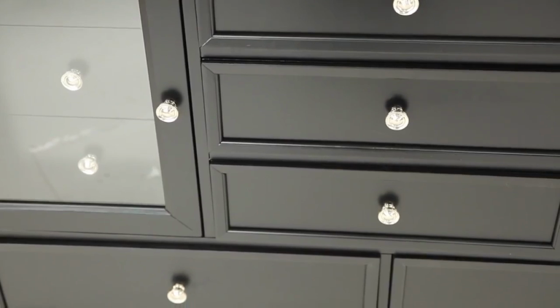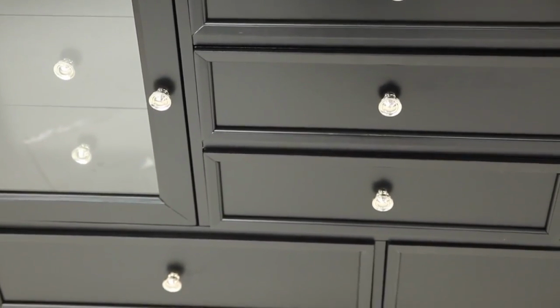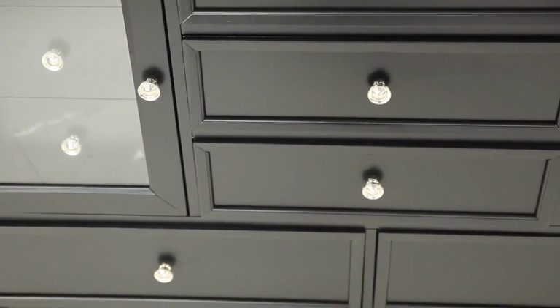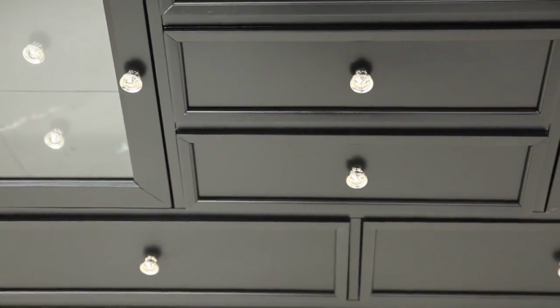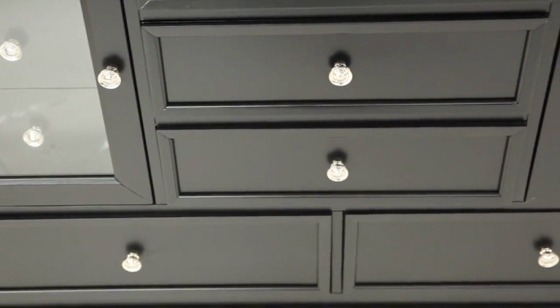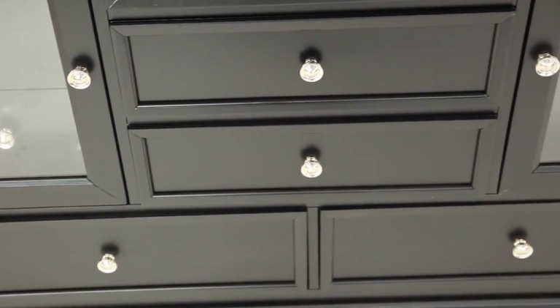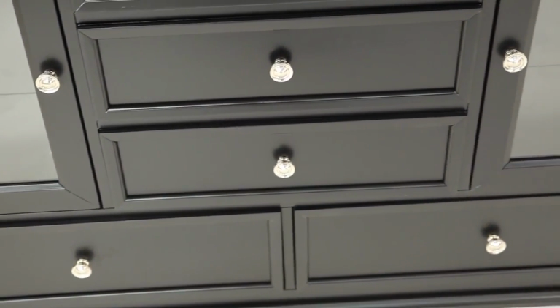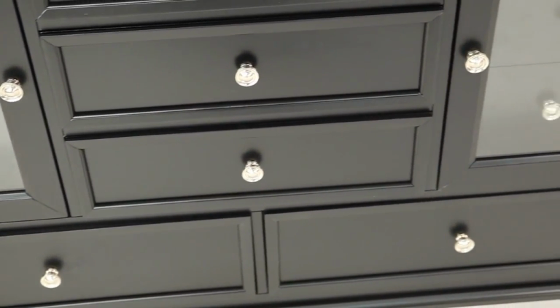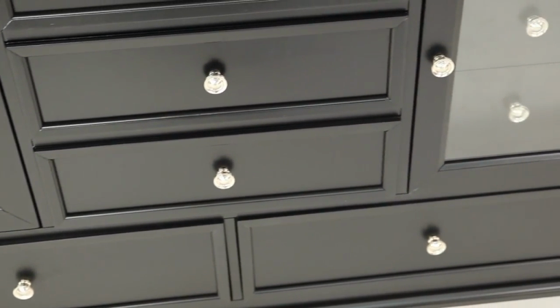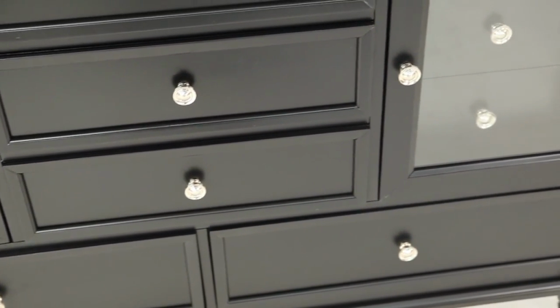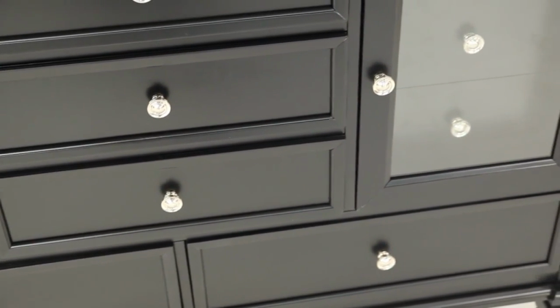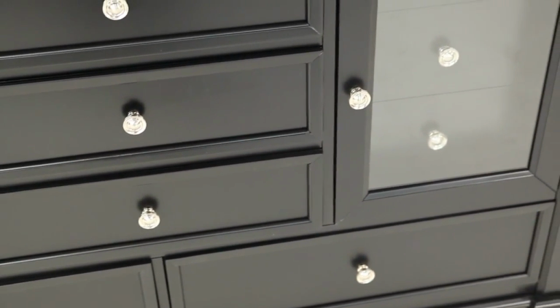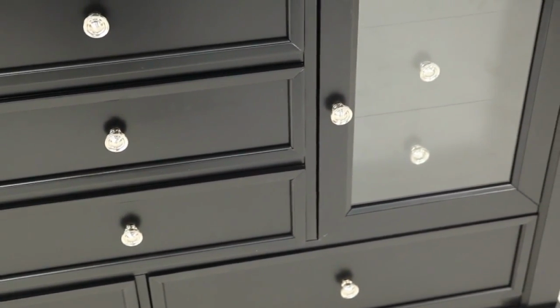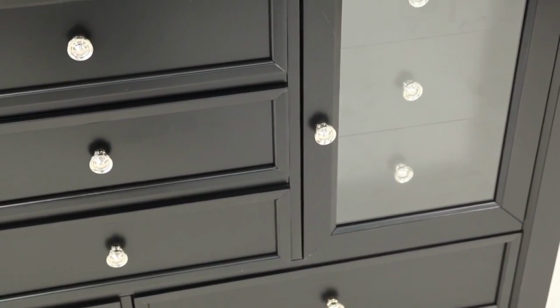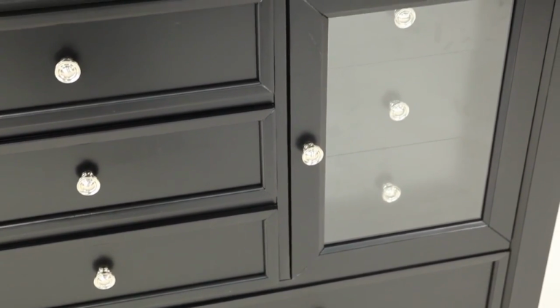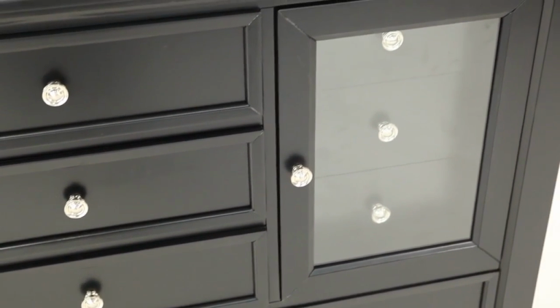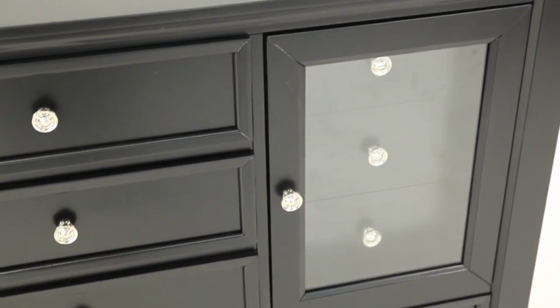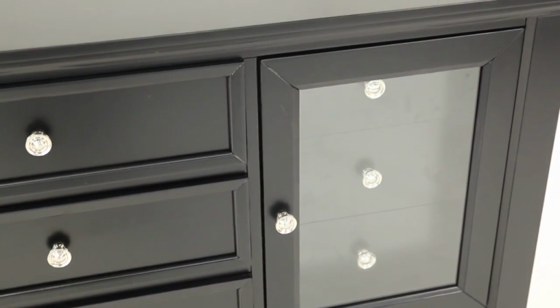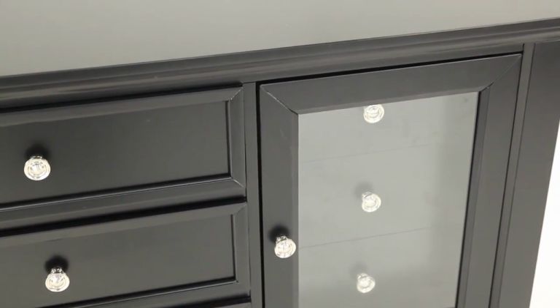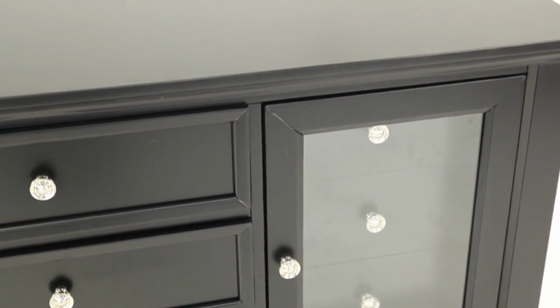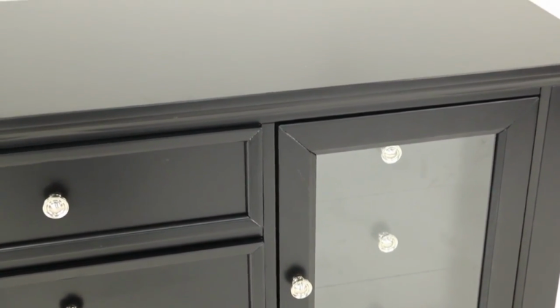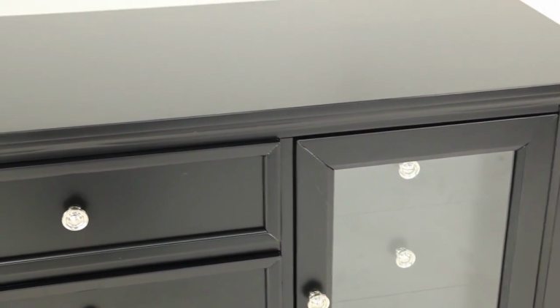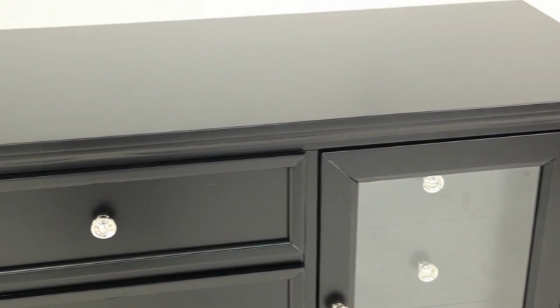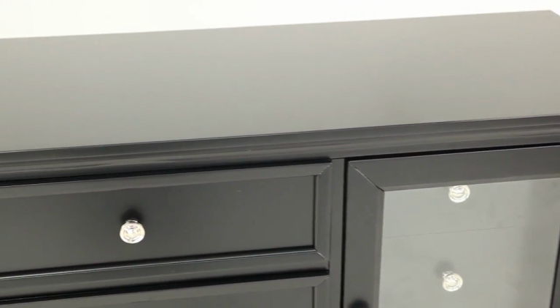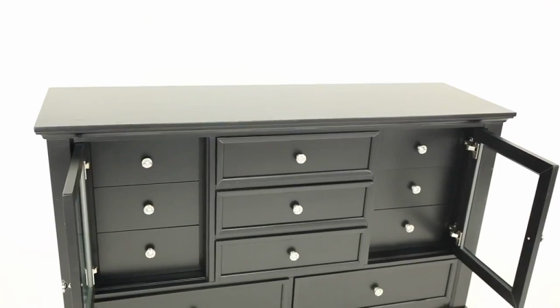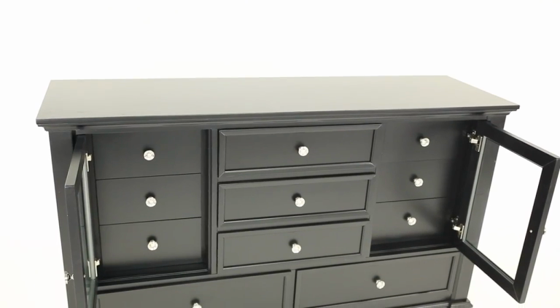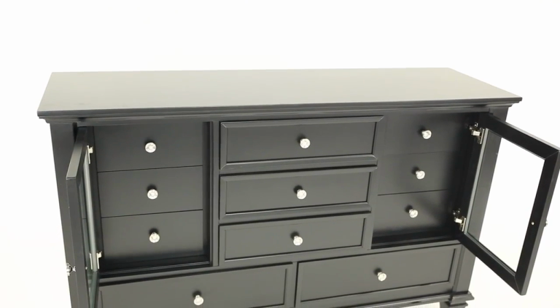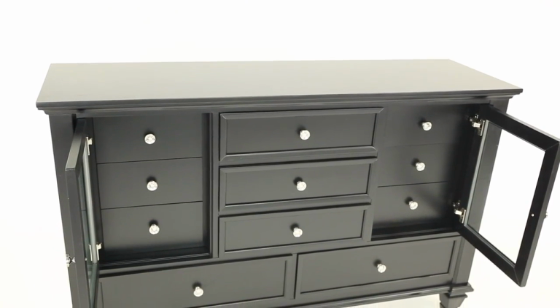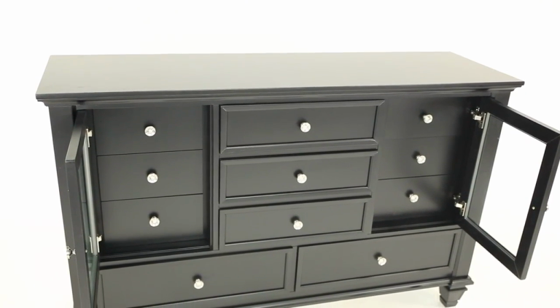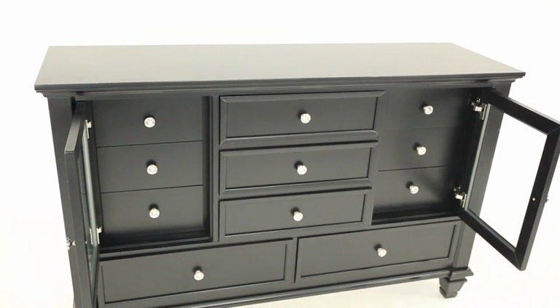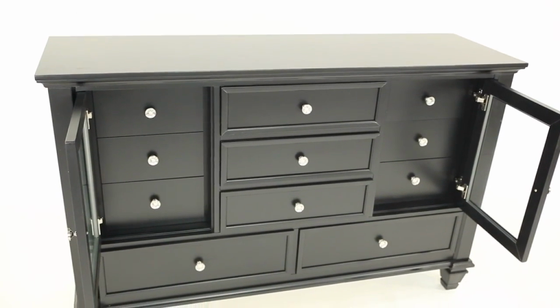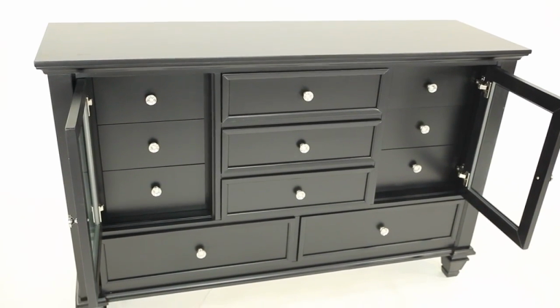From bulky clothing items to smaller delicates and jewelry, there is a drawer to fit. Two distinctive transparent doors add a unique touch, while clean lines, simple molding, and square tapered feet create a sophisticated style.